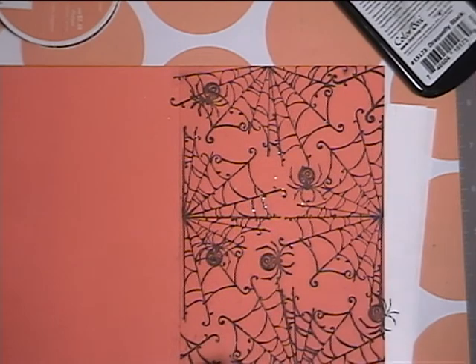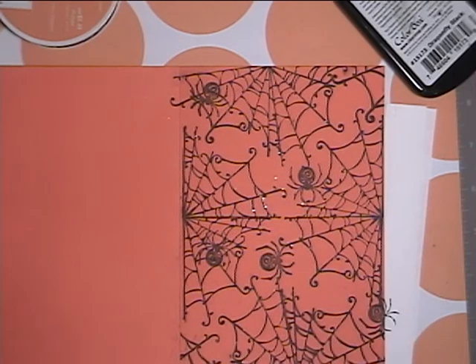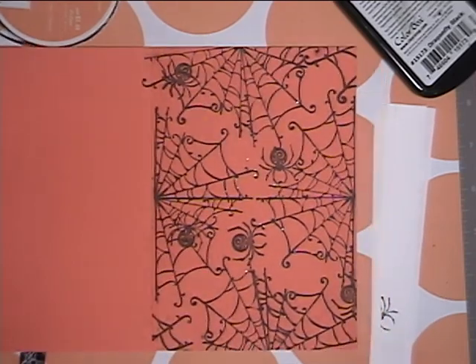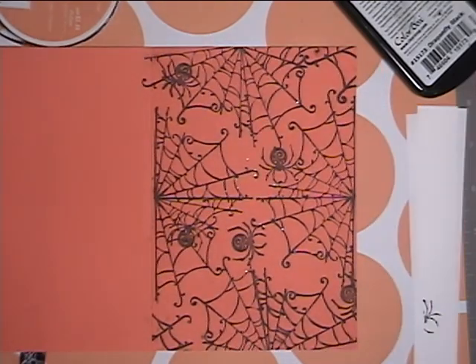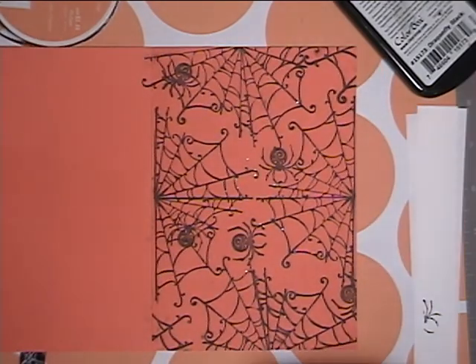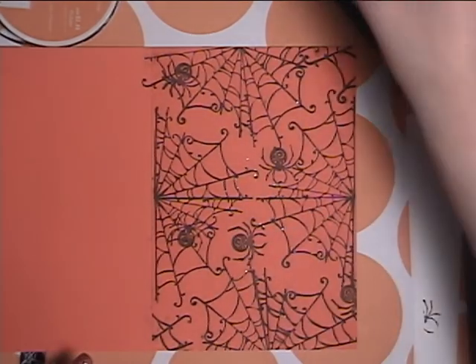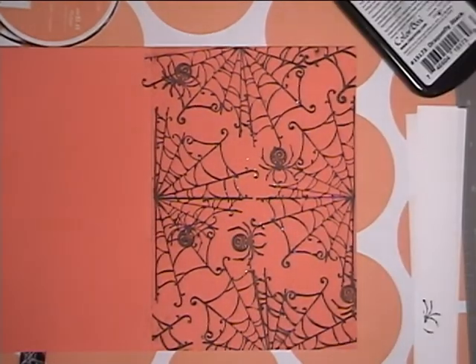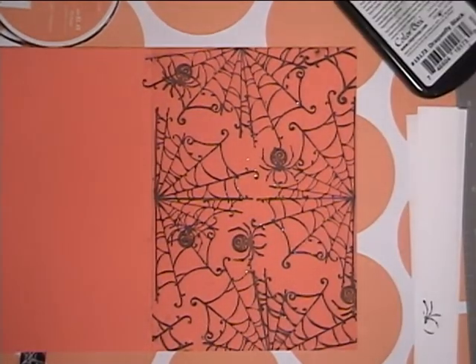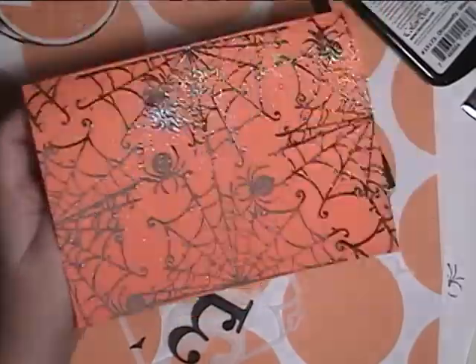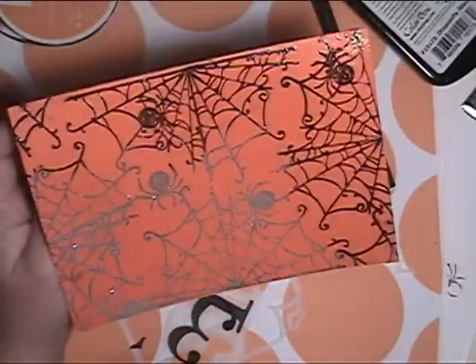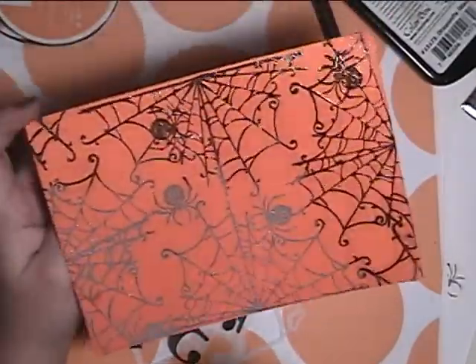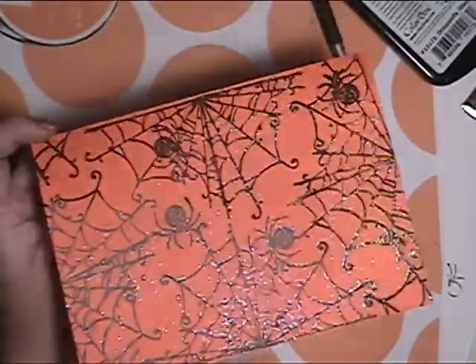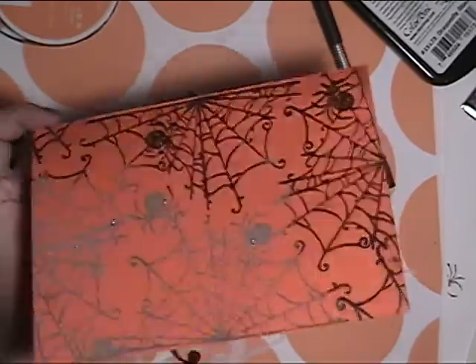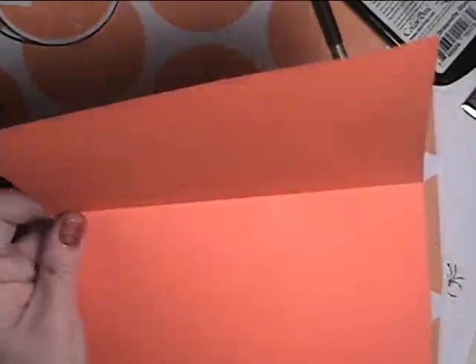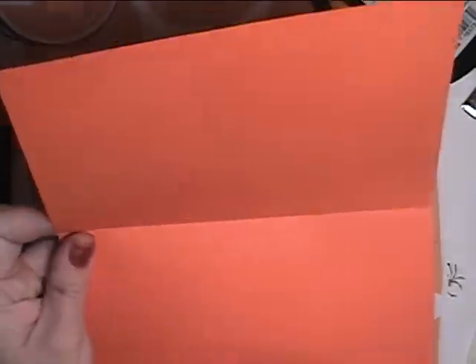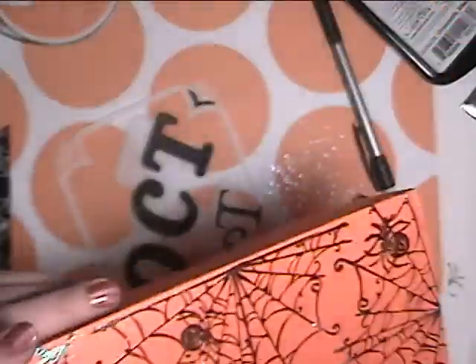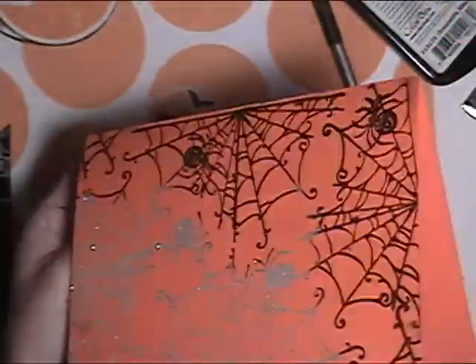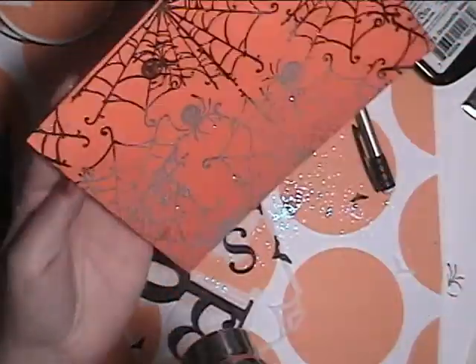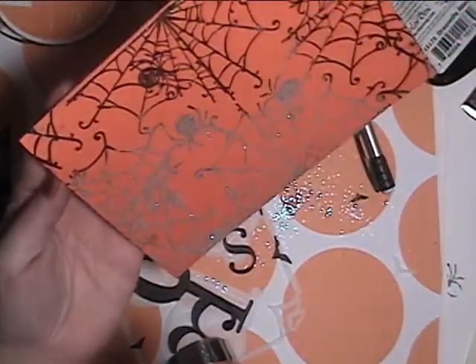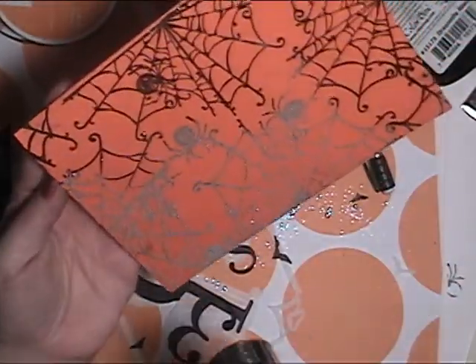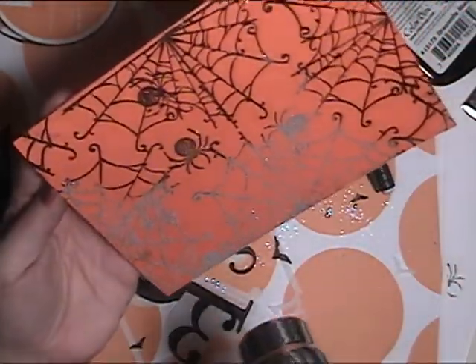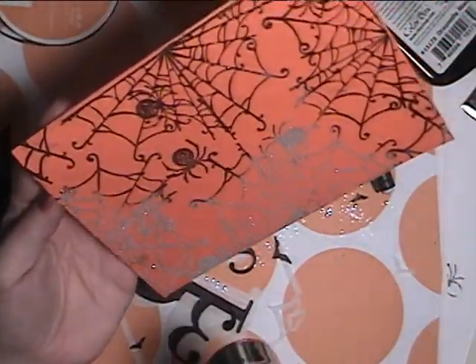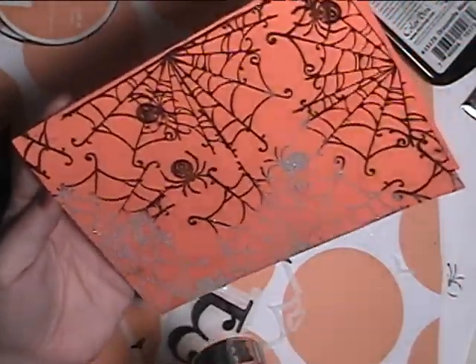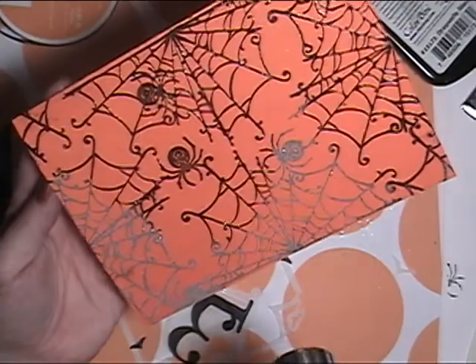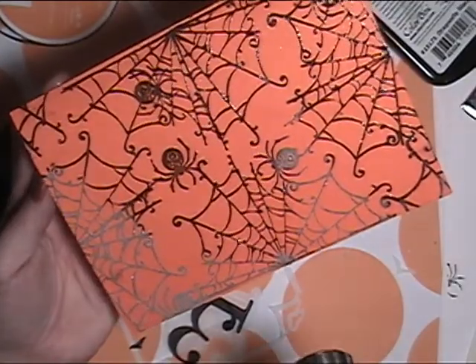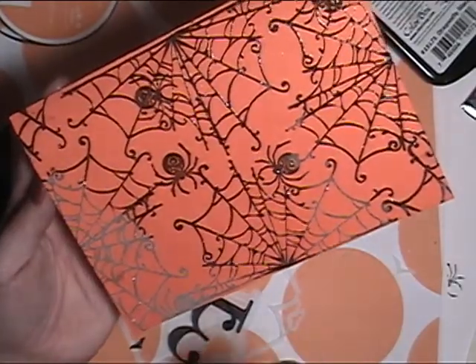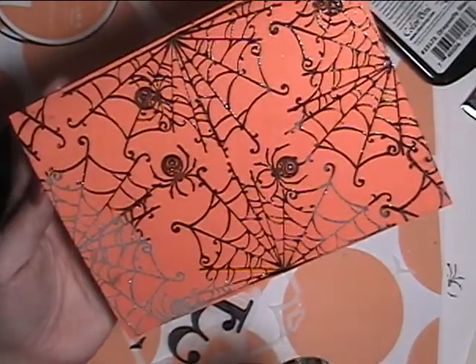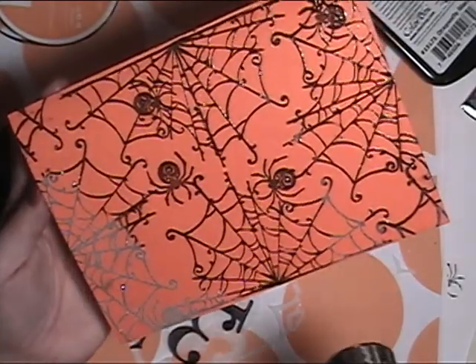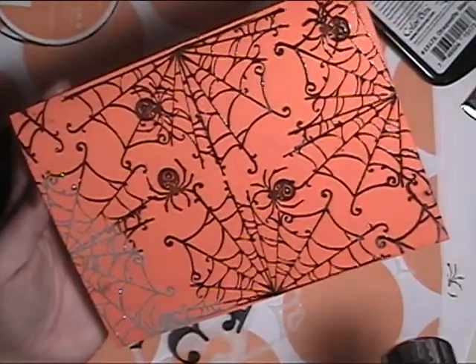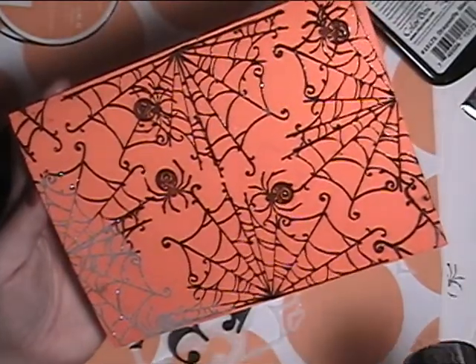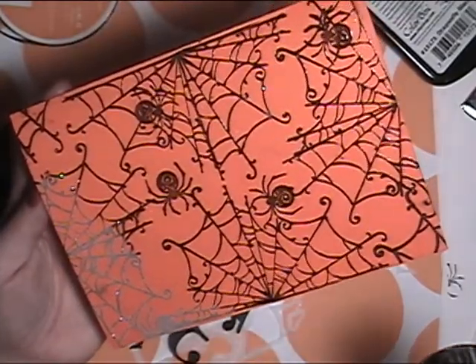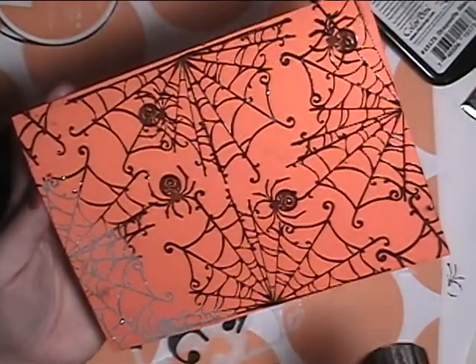Instead of having my normal Cutter's Mat on there, I have some powdered paper for the fun of it. I have some embossing powder that I had sprinkled all over it — this is clear with glitter — and I'm using my heat tool to set it.